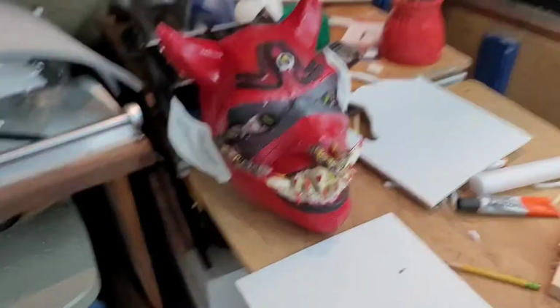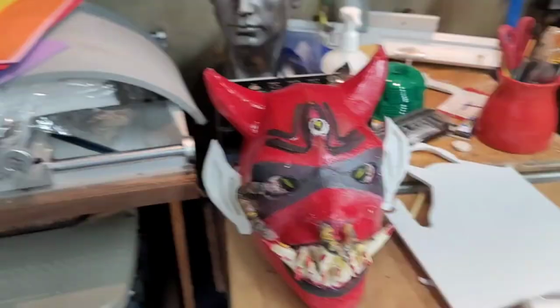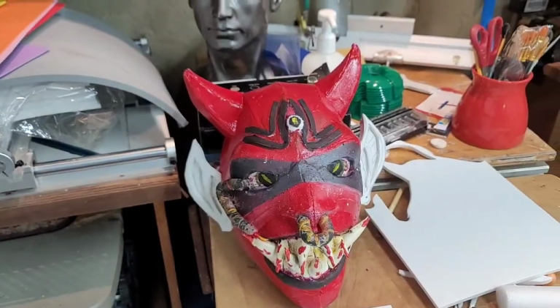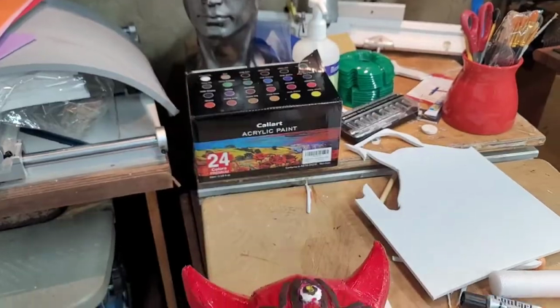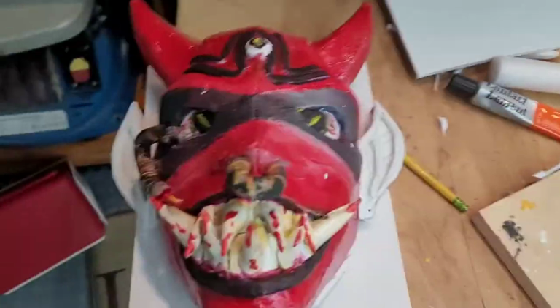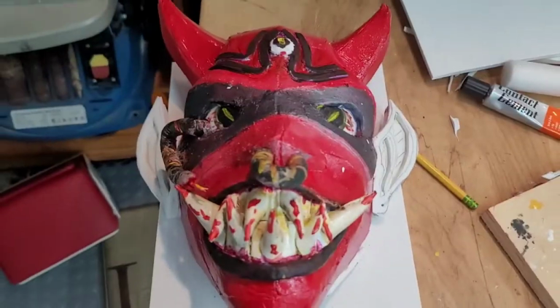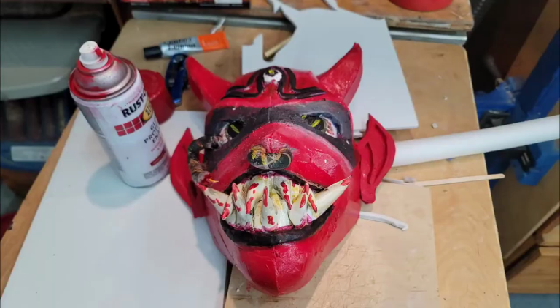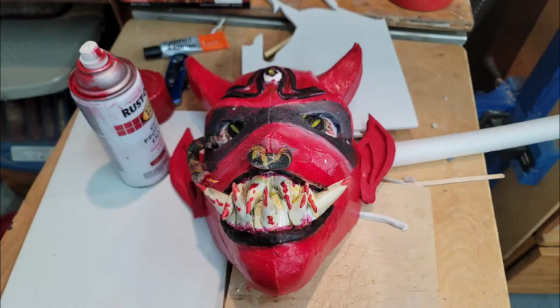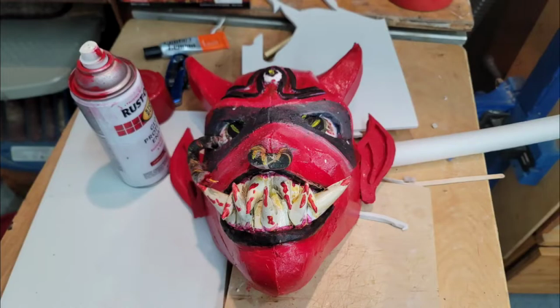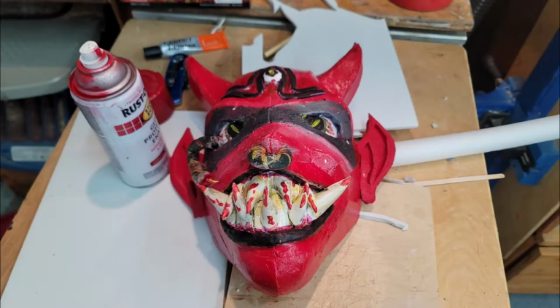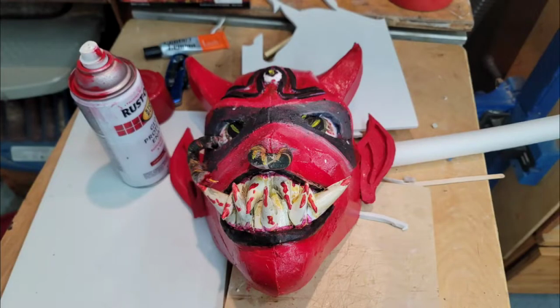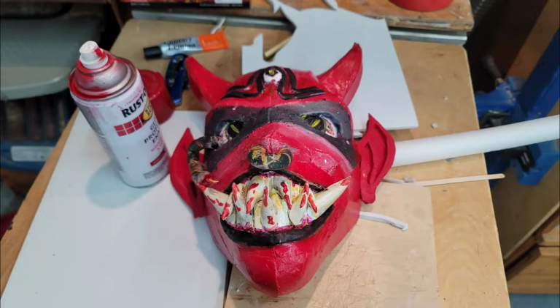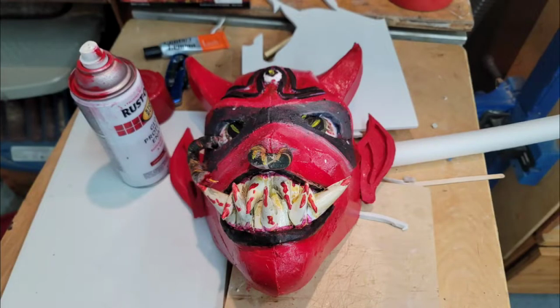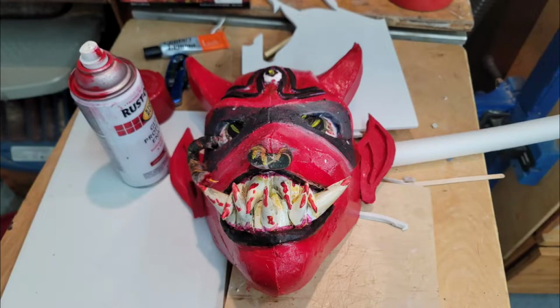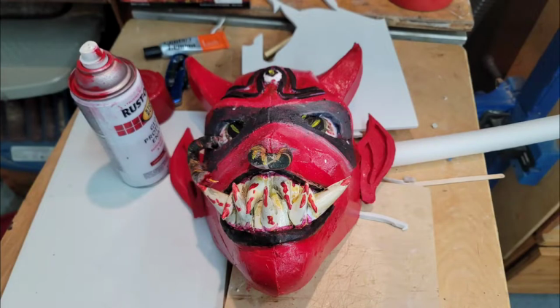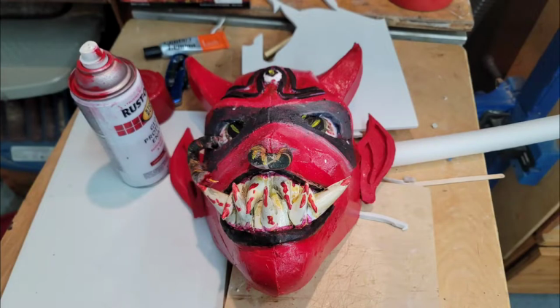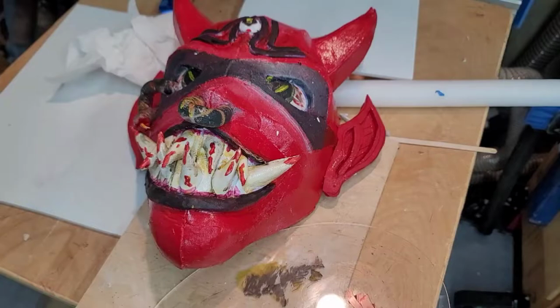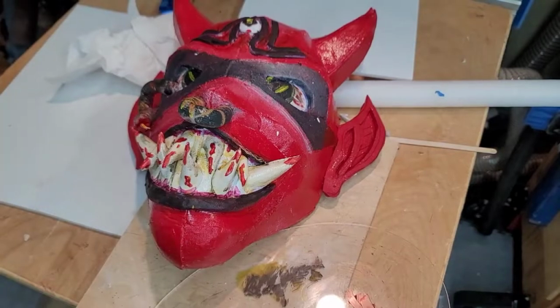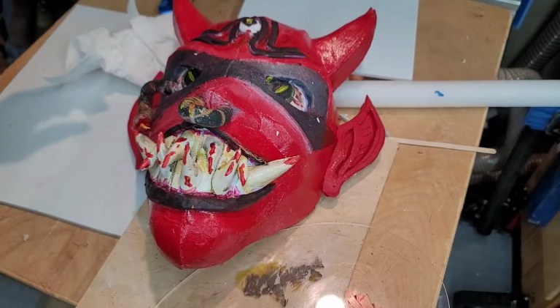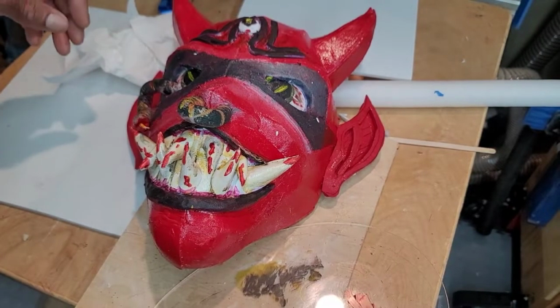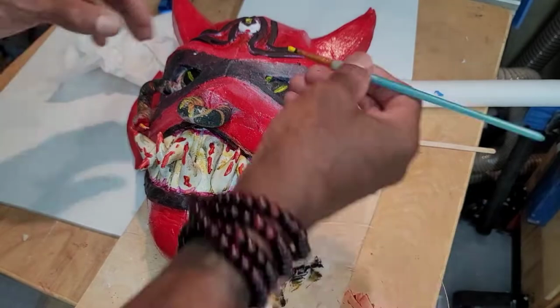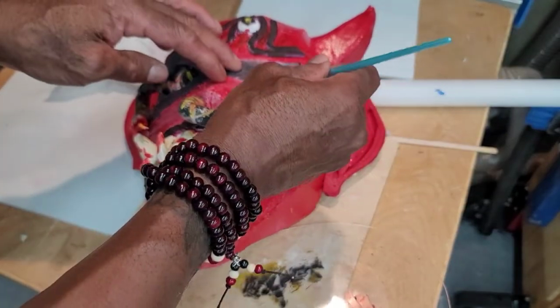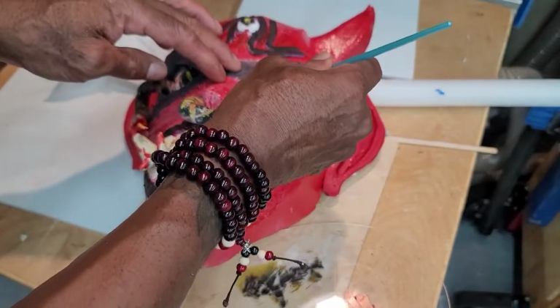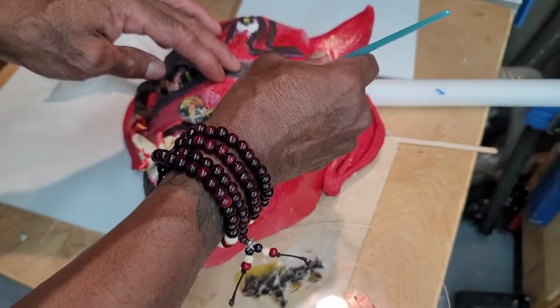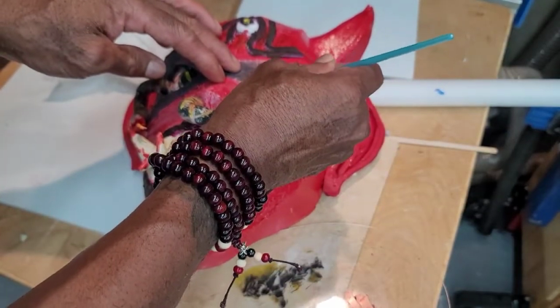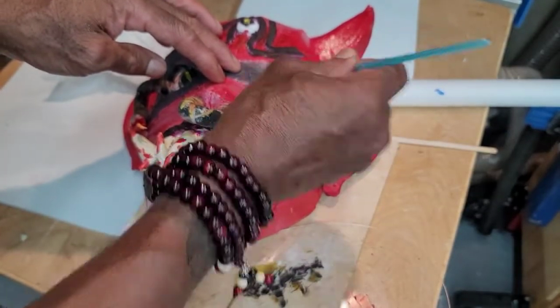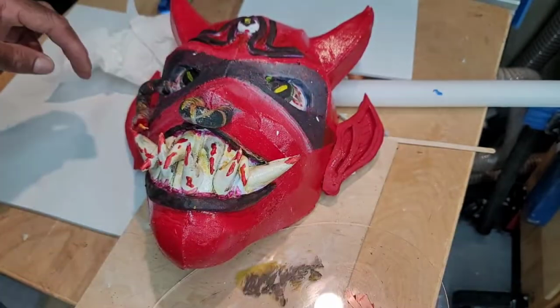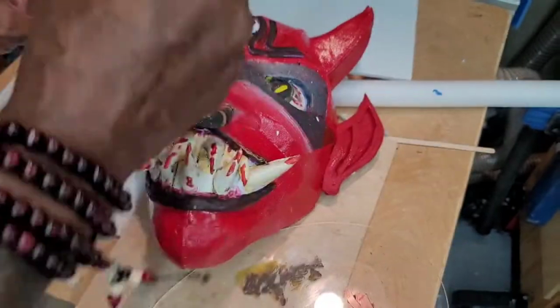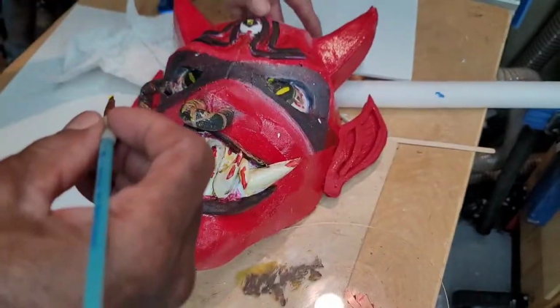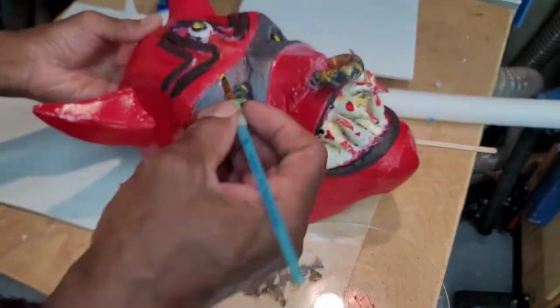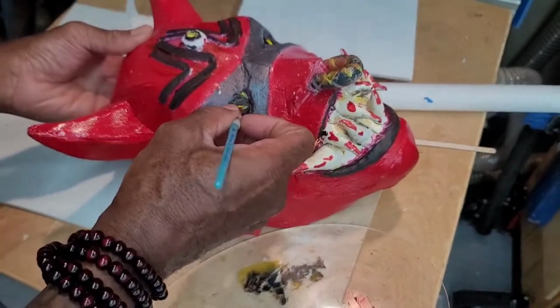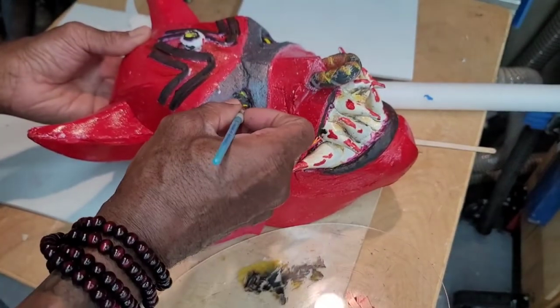After I figured they were positioned properly, I painted them and added a little detail. Just a few more touch-ups and this project is a wrap.